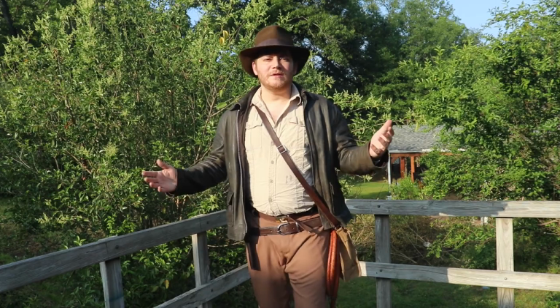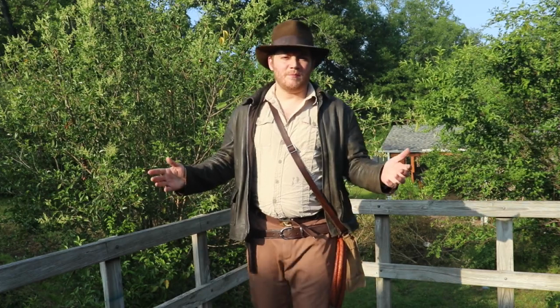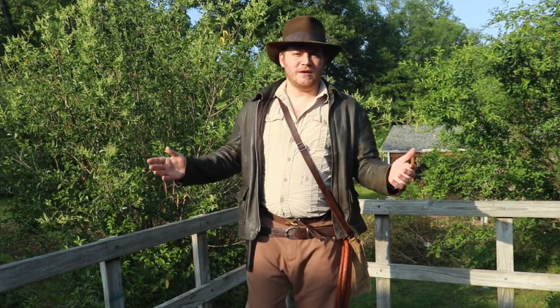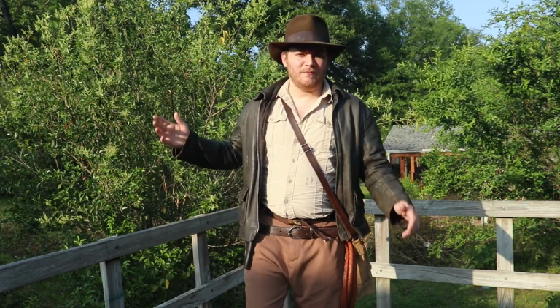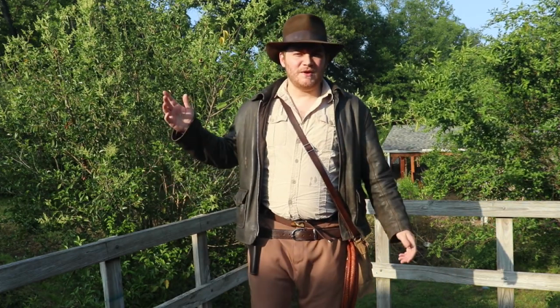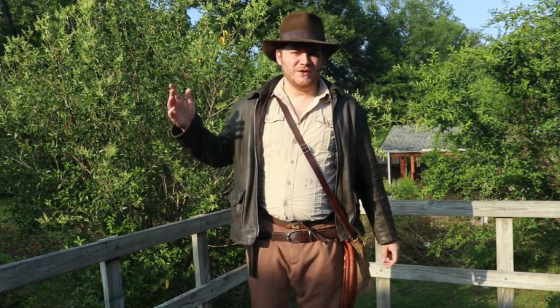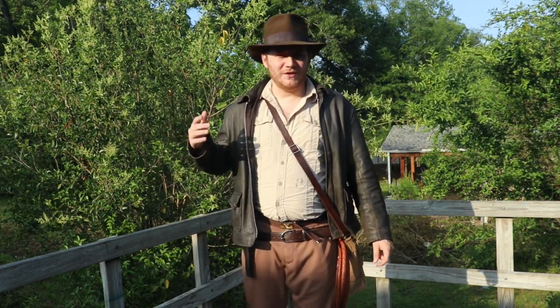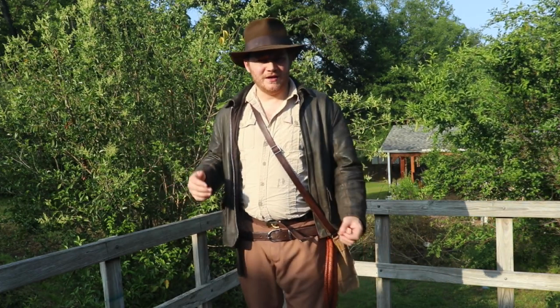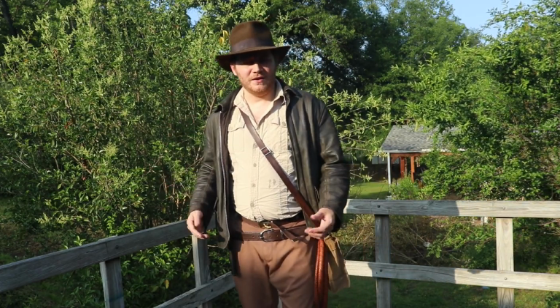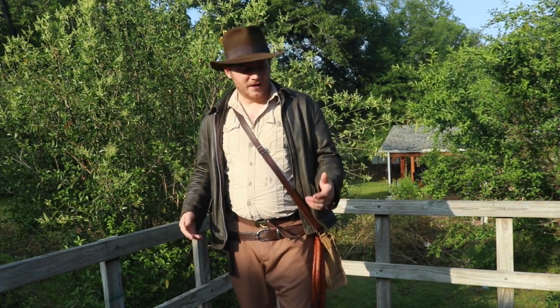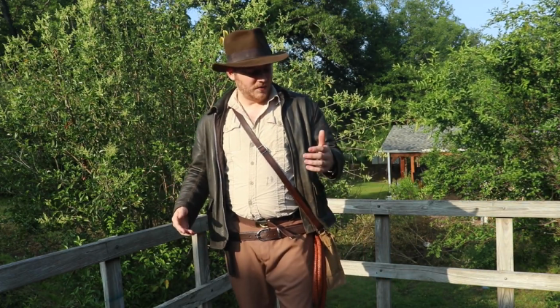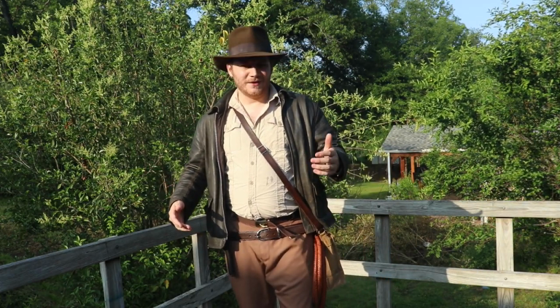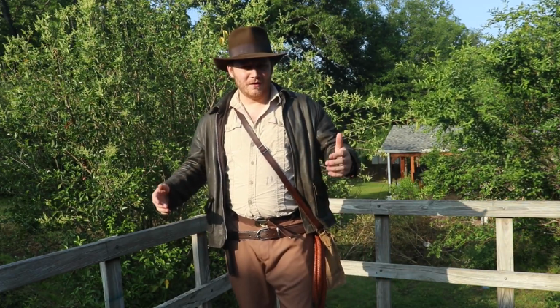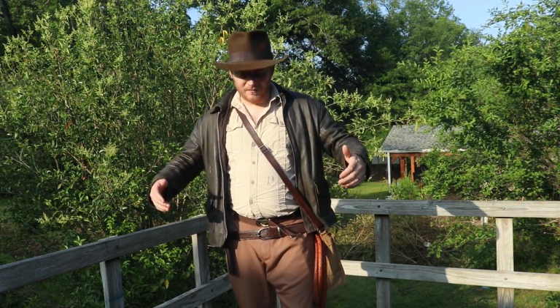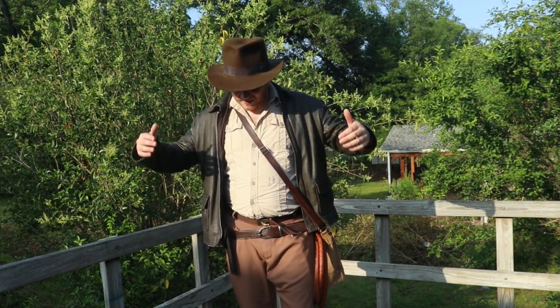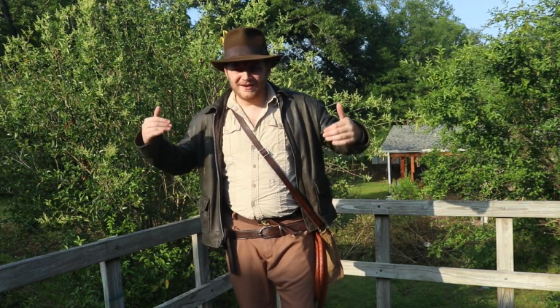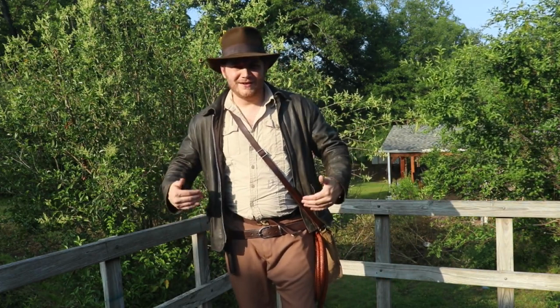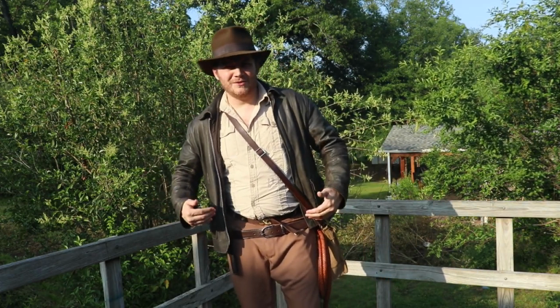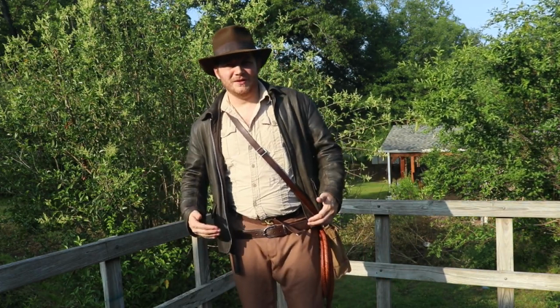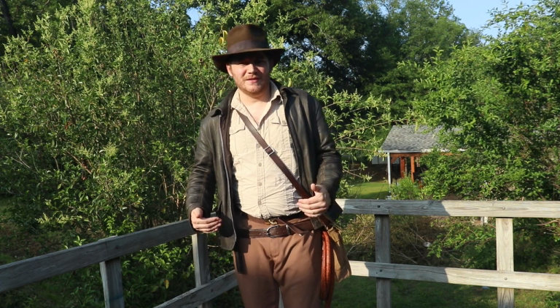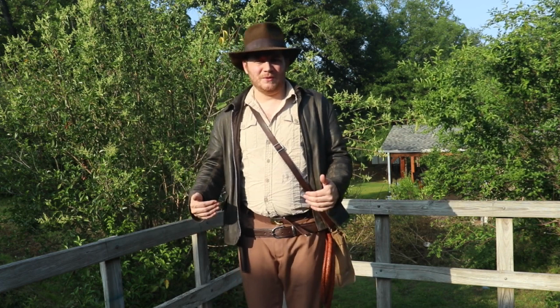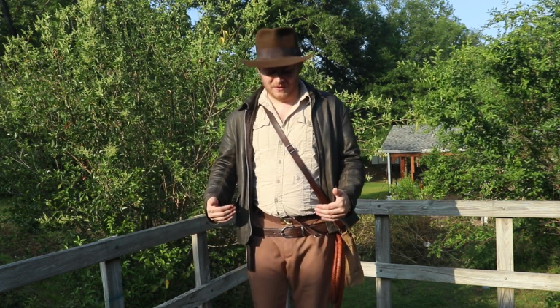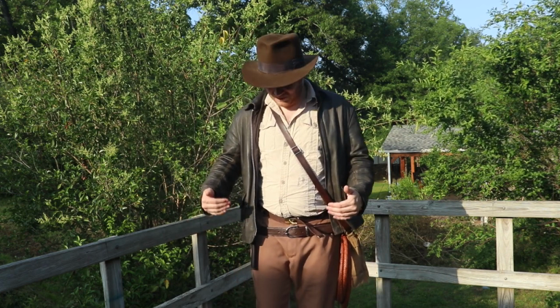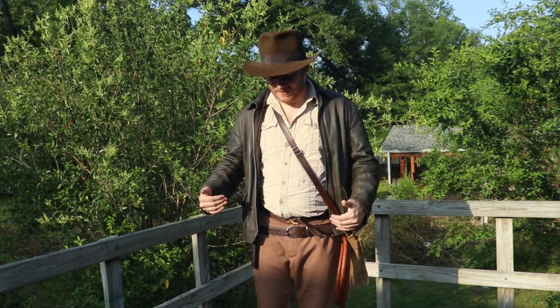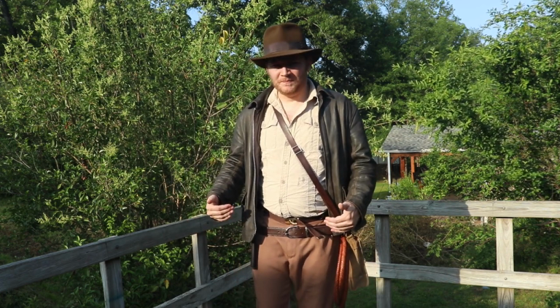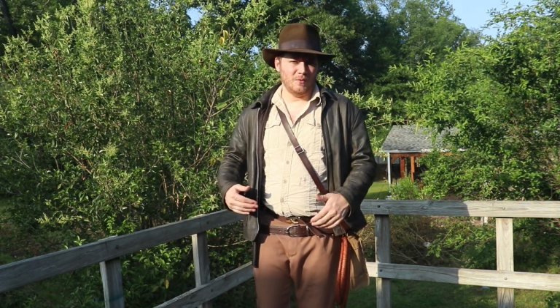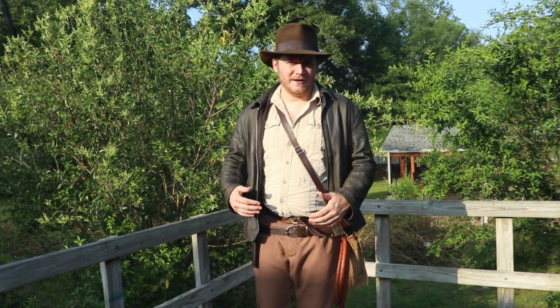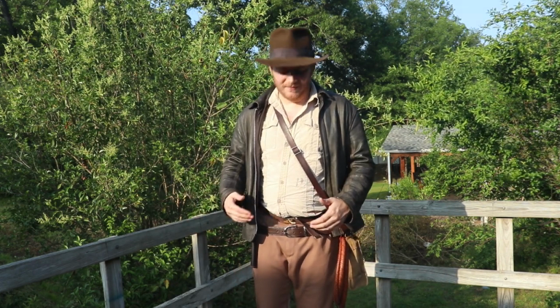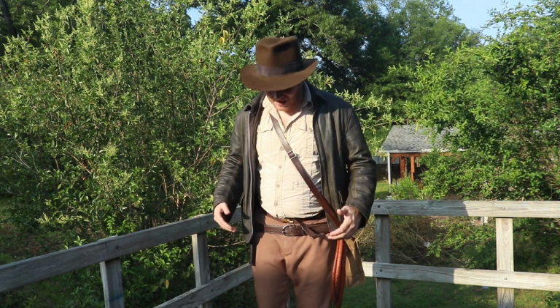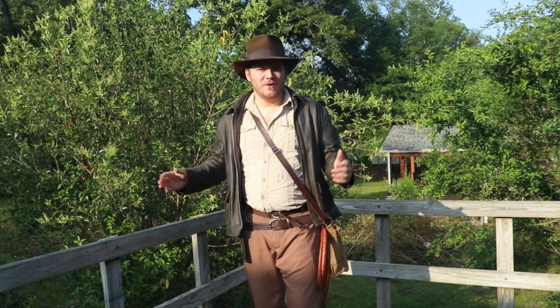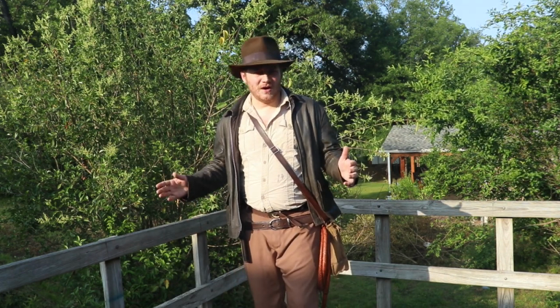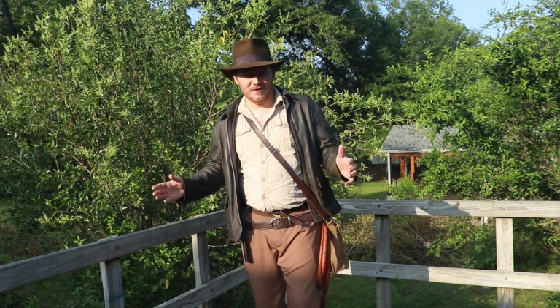What's up everybody, Caleb from The Adventure Den here, and today I wanted to go over my Indiana Jones and the Temple of Doom gear — a full breakdown of the whole cosplay.